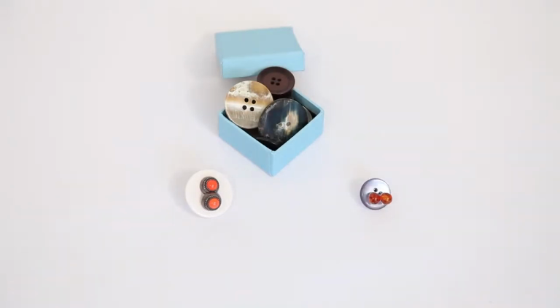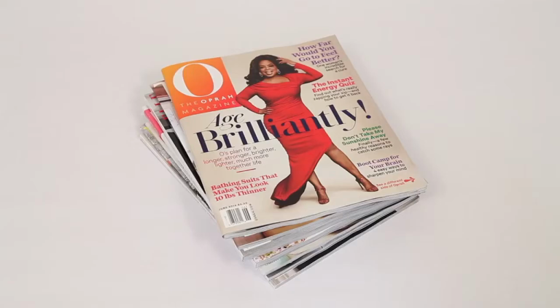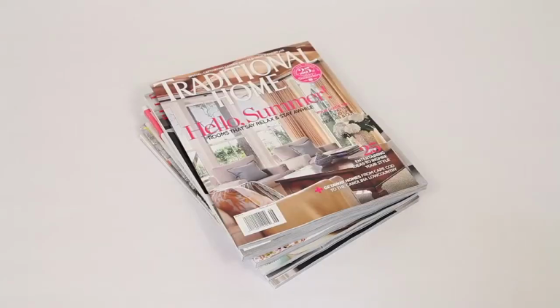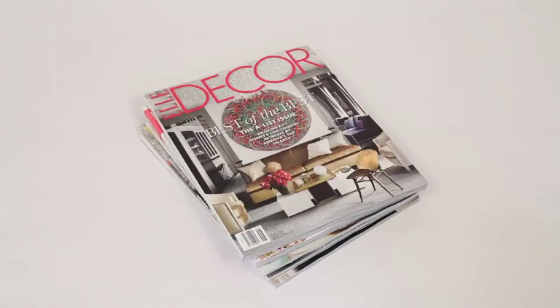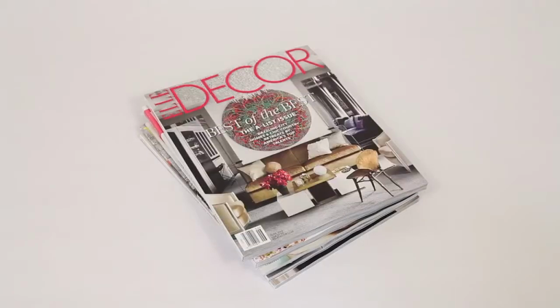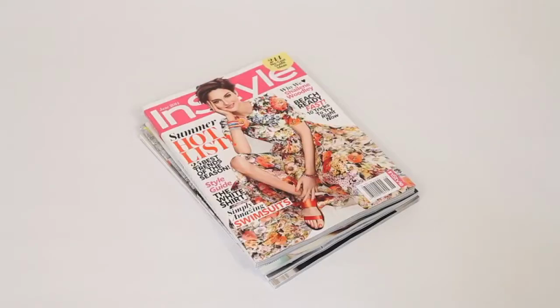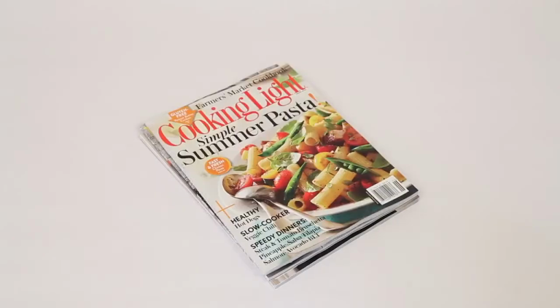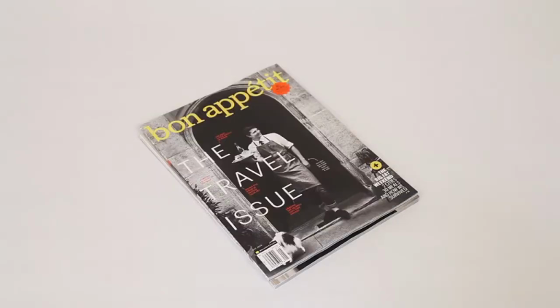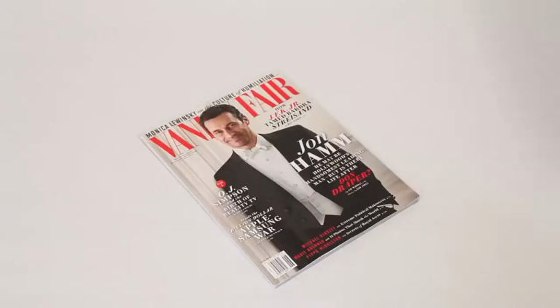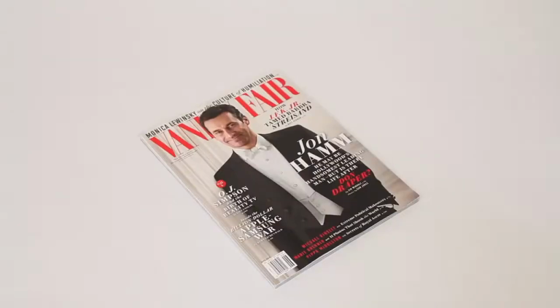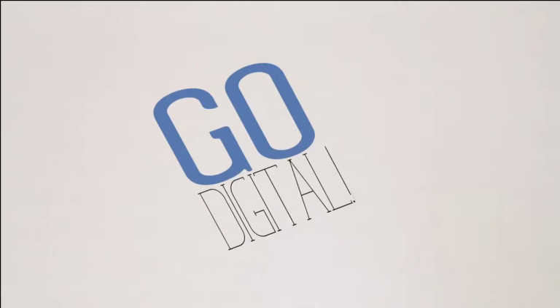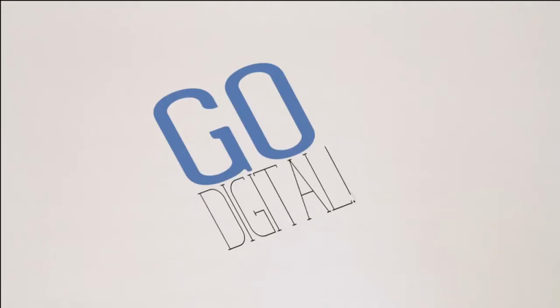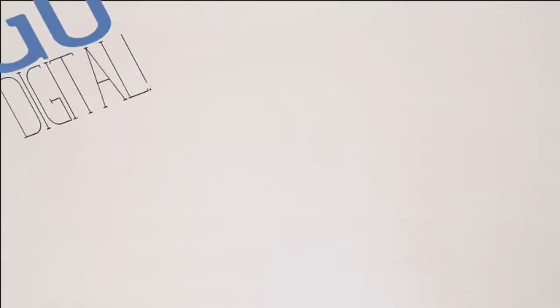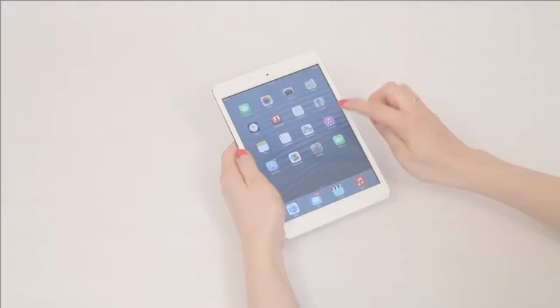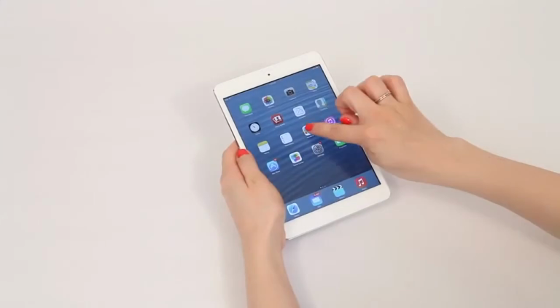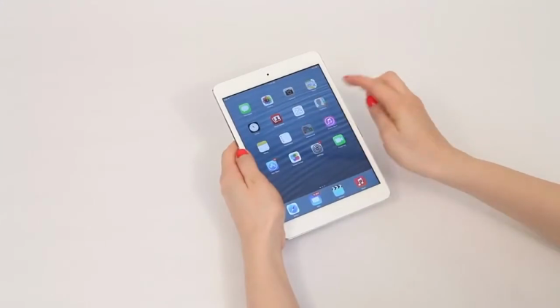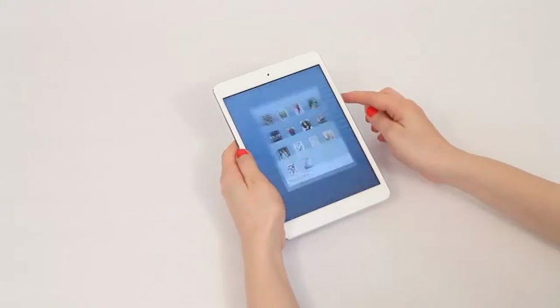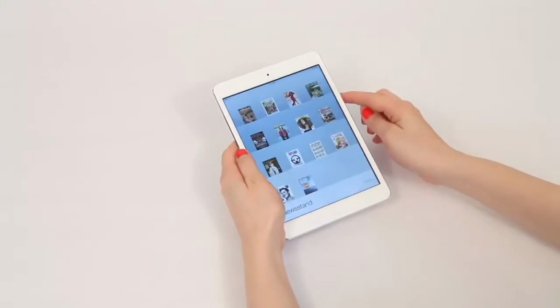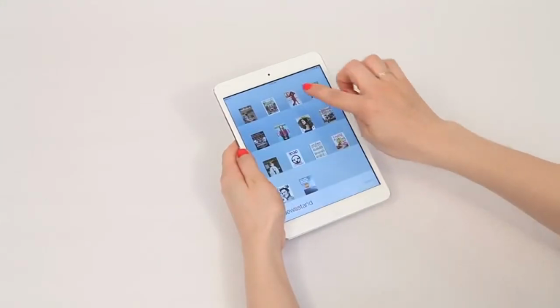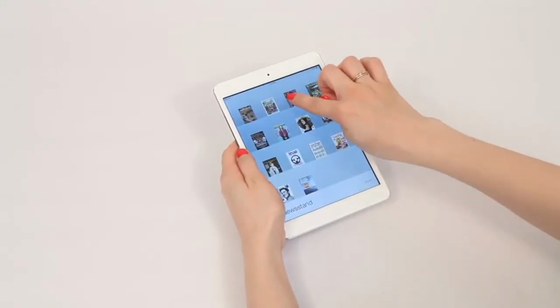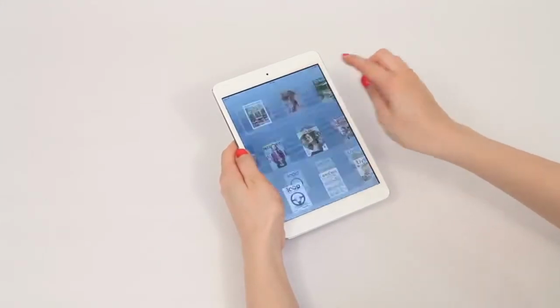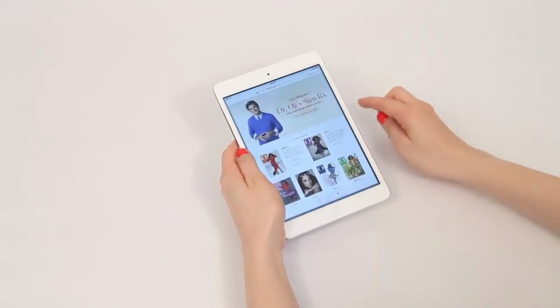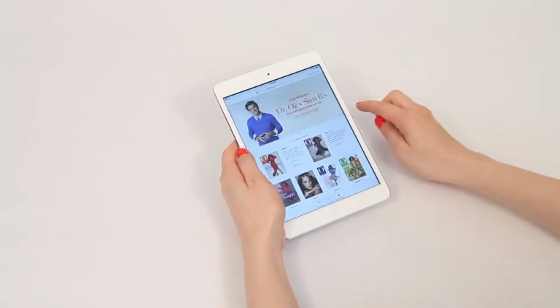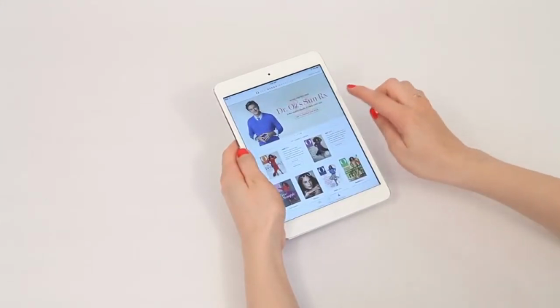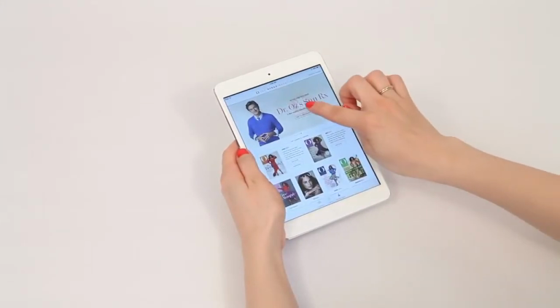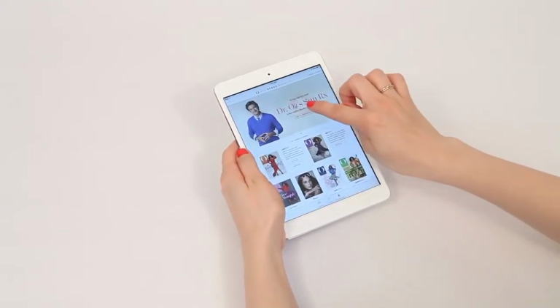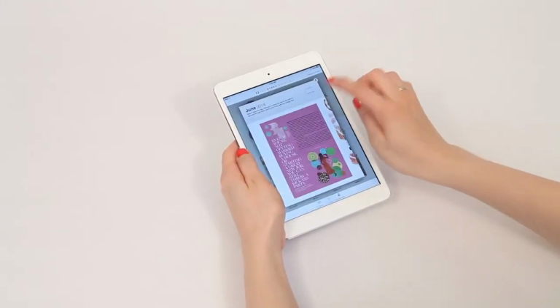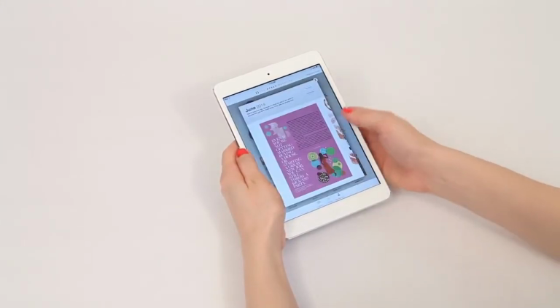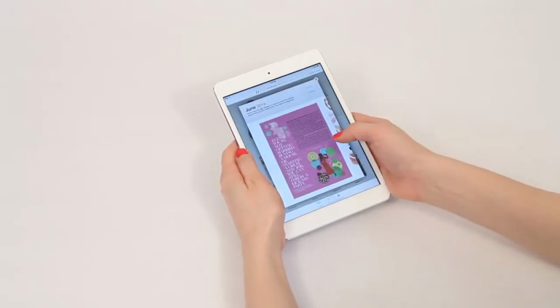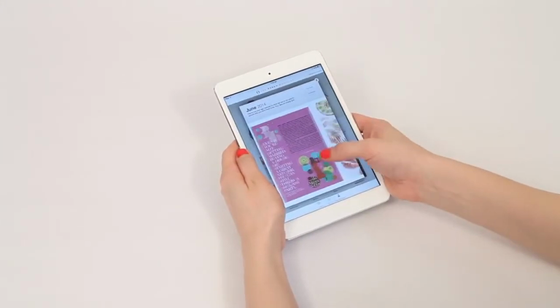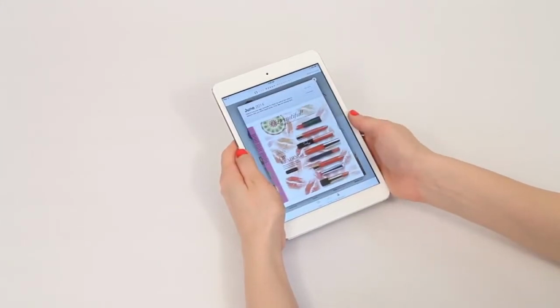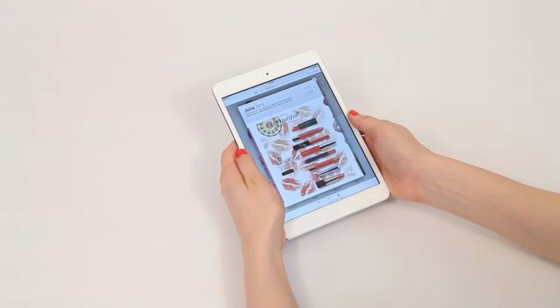Finally, ditch the heavy stacks of books and magazines and go digital. Loading titles onto your tablet or smartphone will save paper, money, and most importantly, your shoulders.